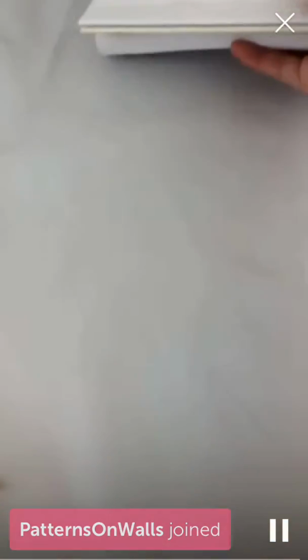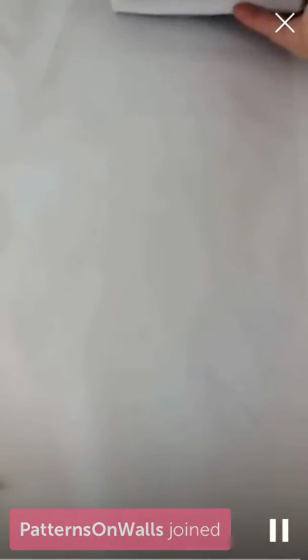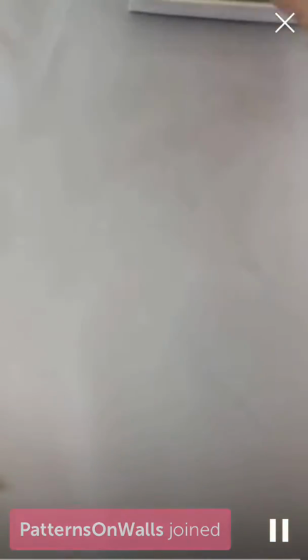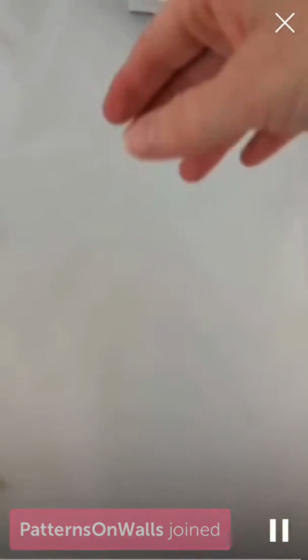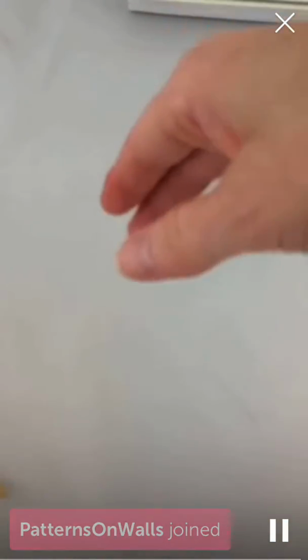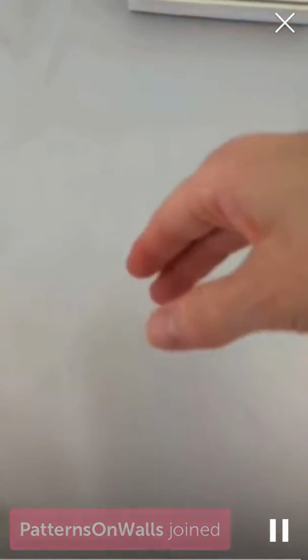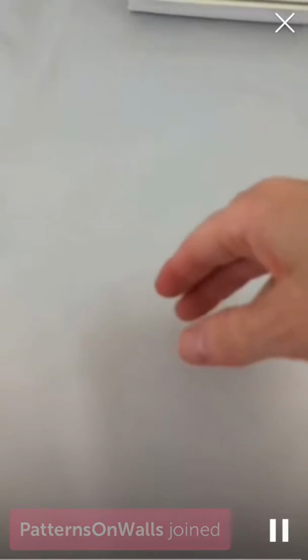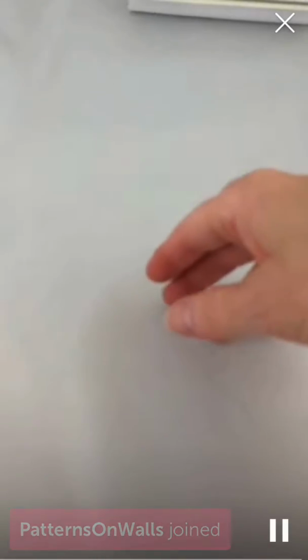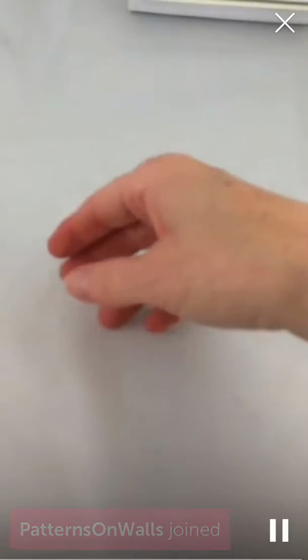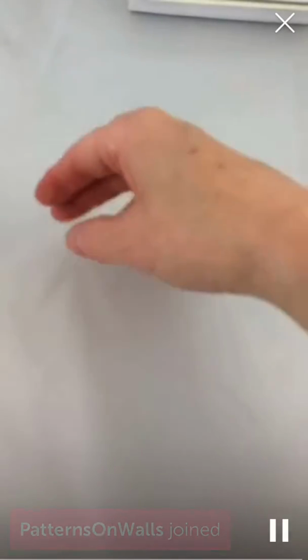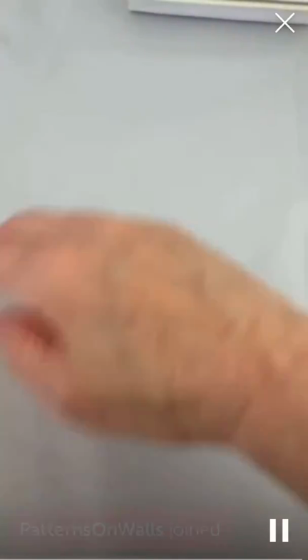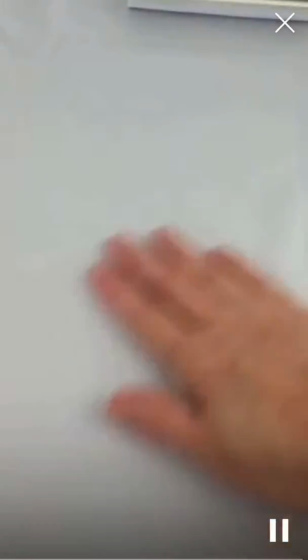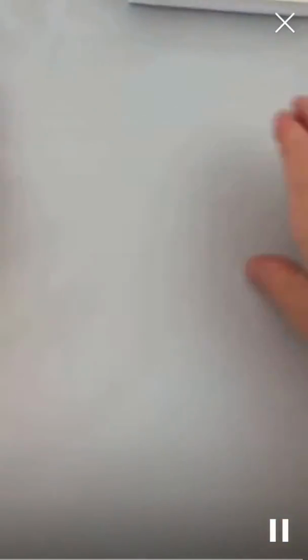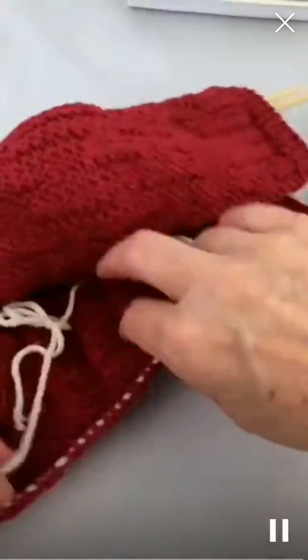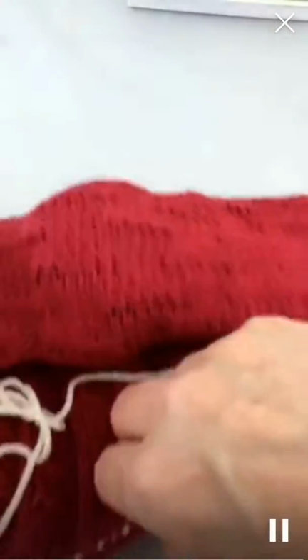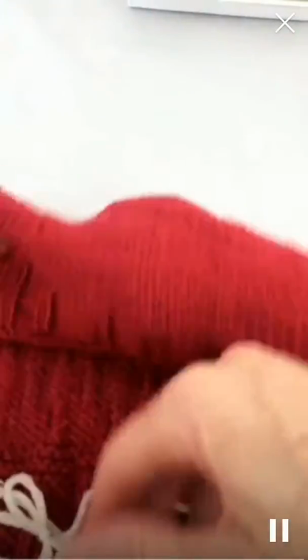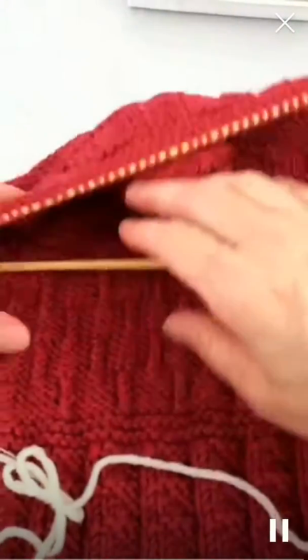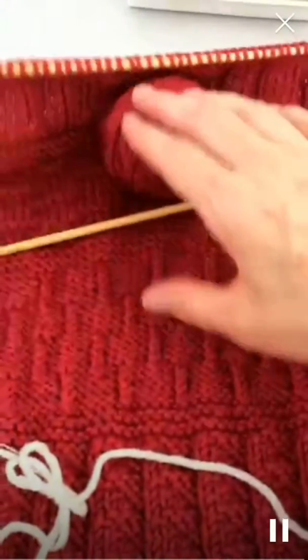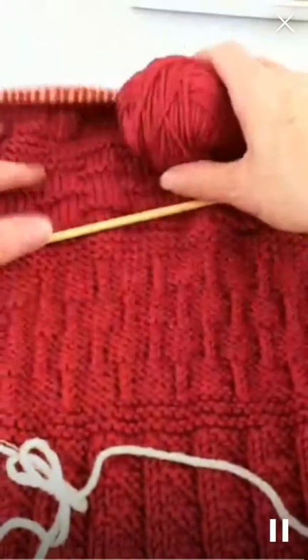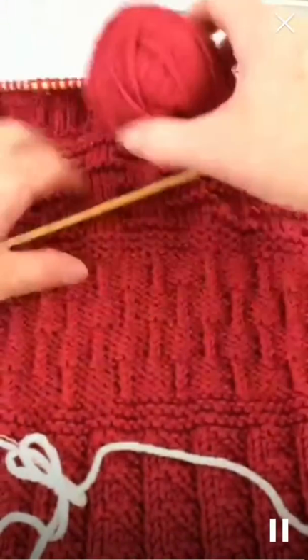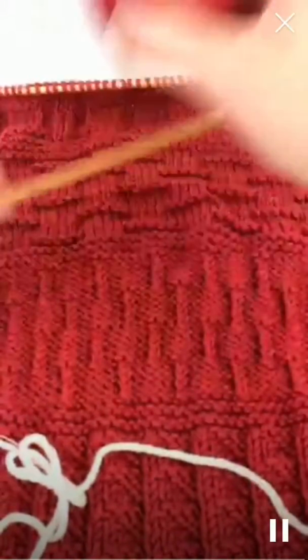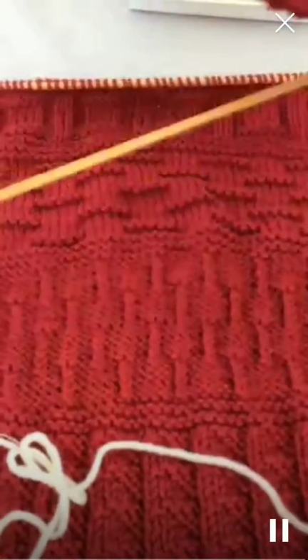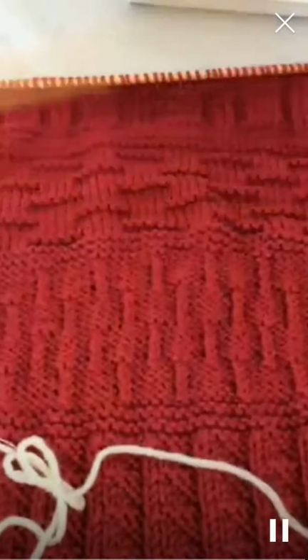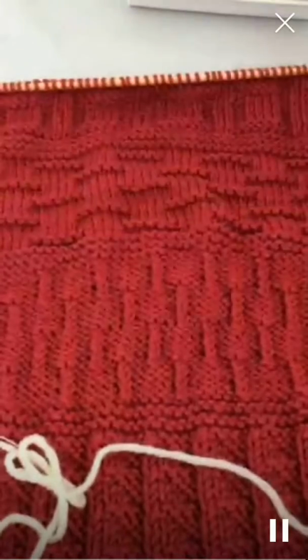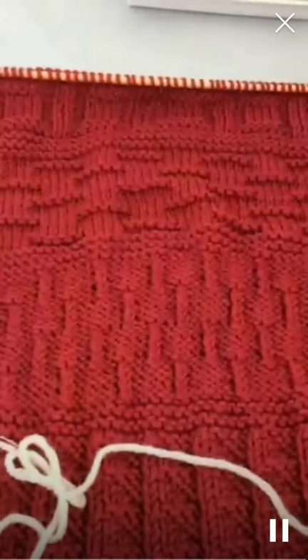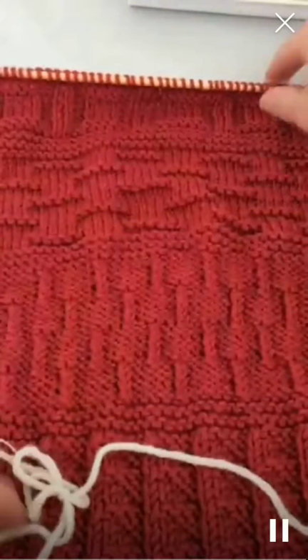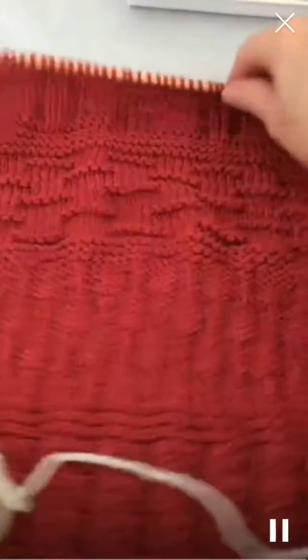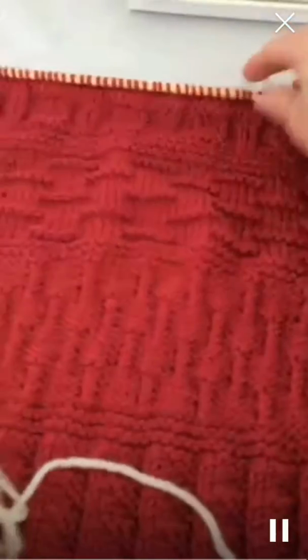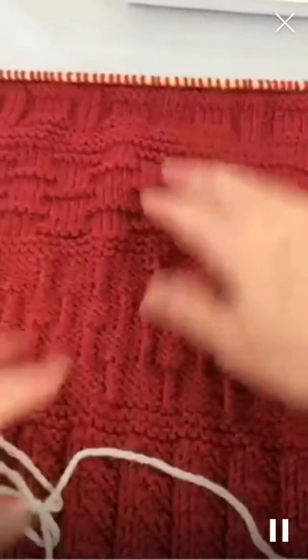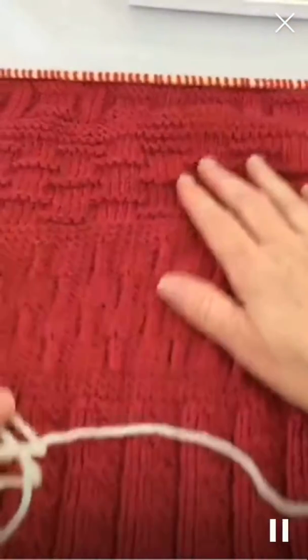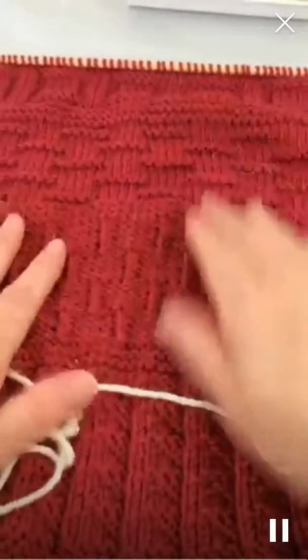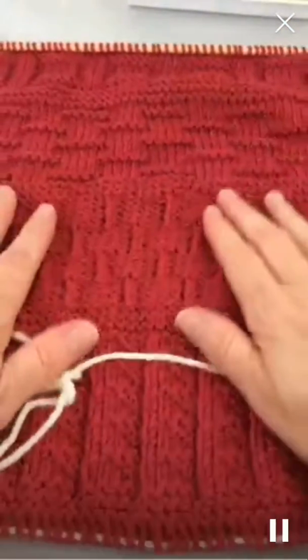And I wanted to show you how the cowl is coming along that I'm doing for the giveaway.